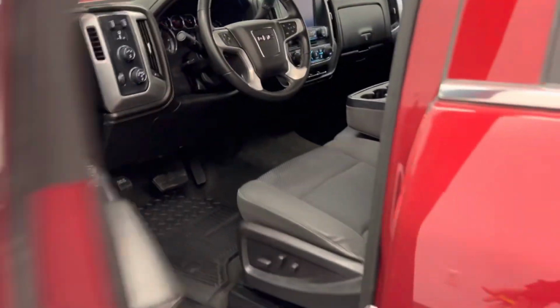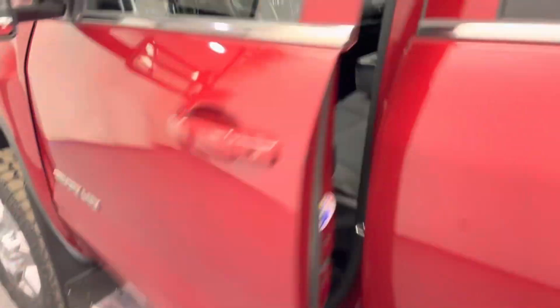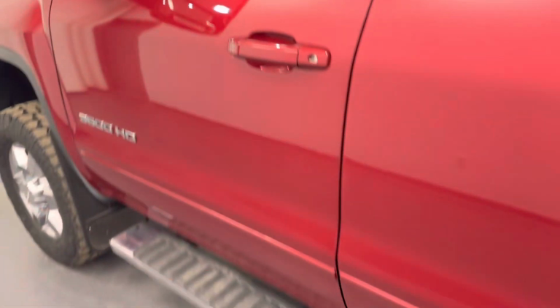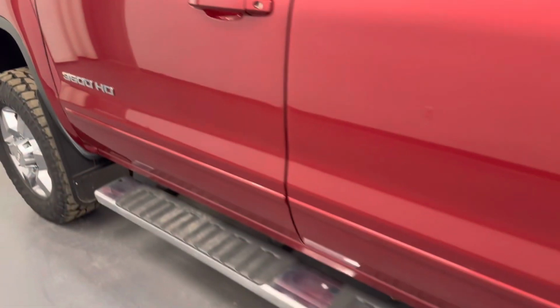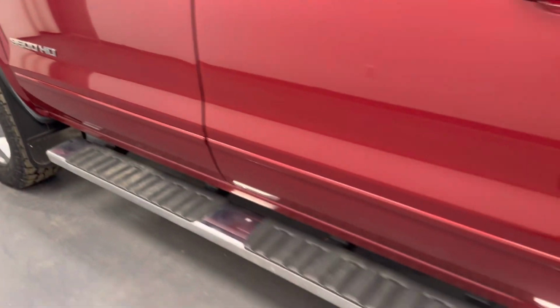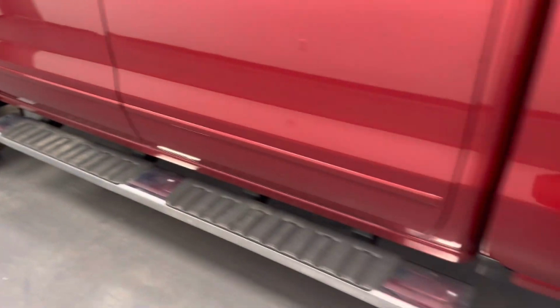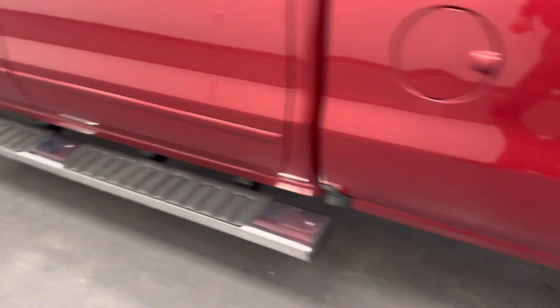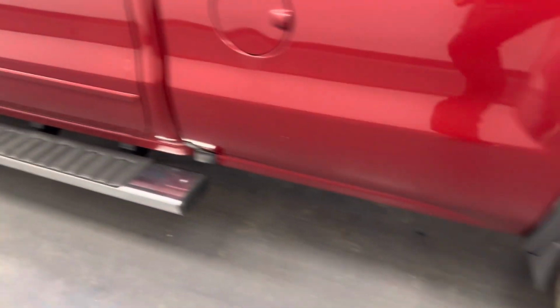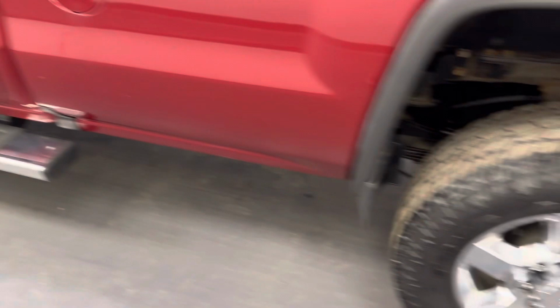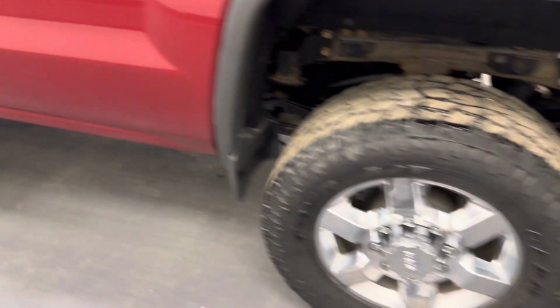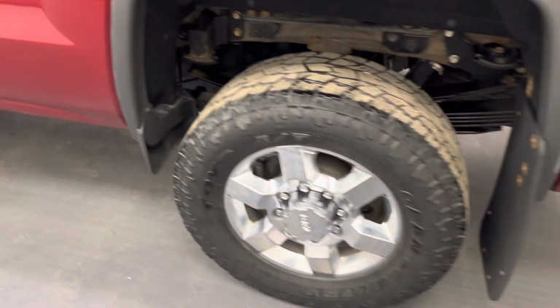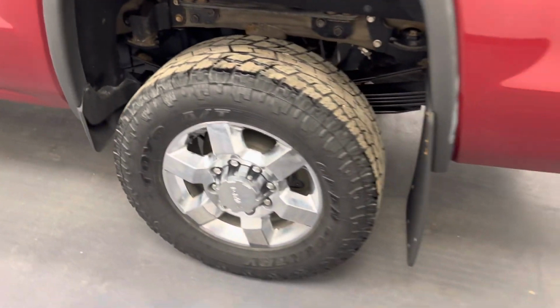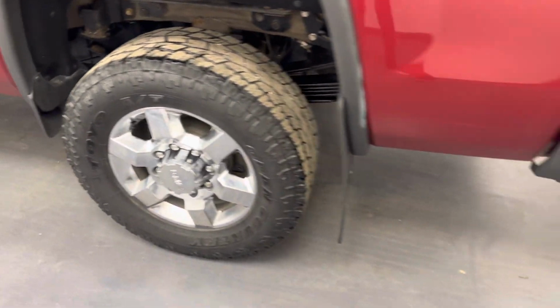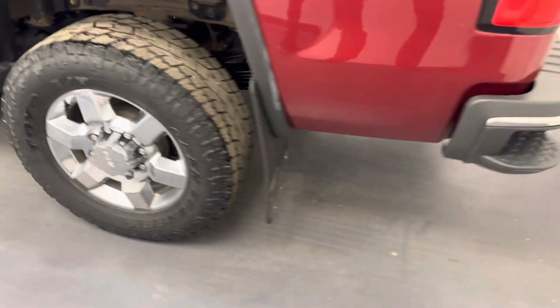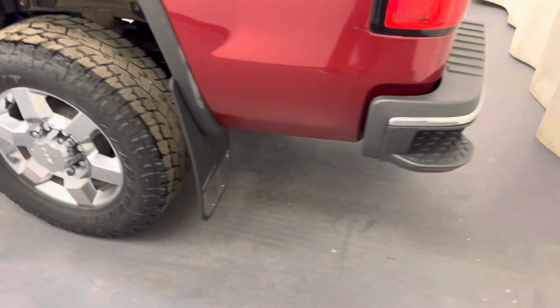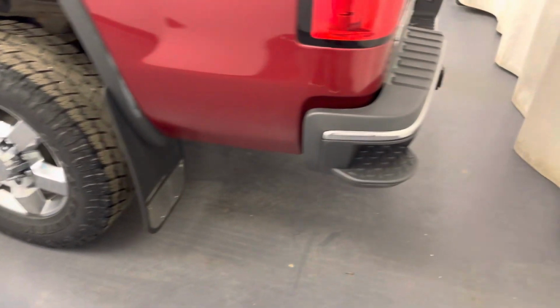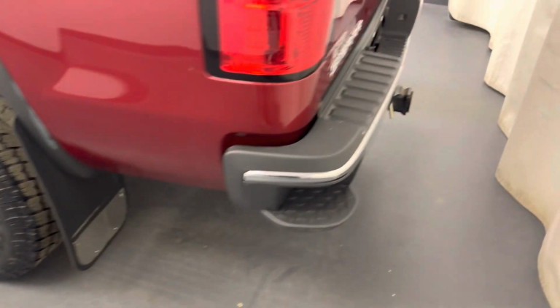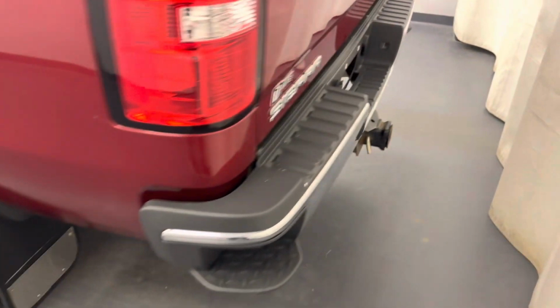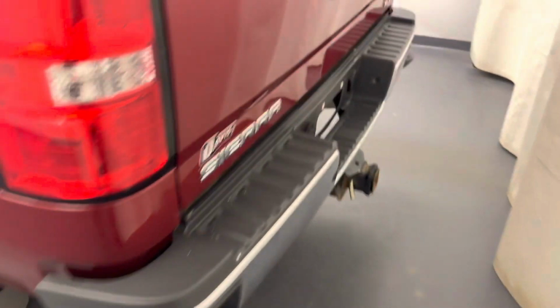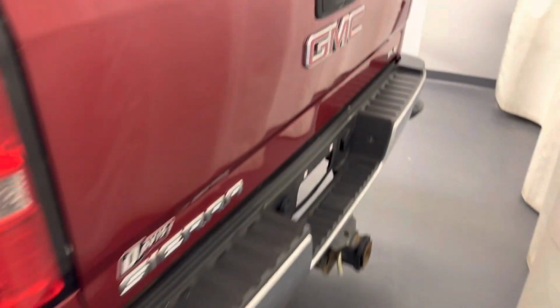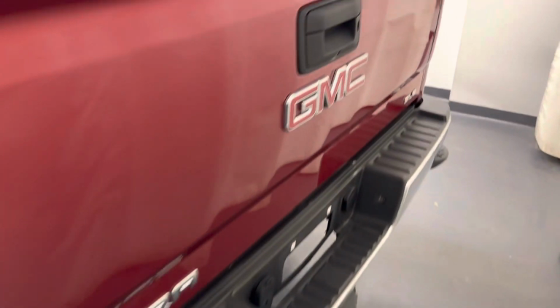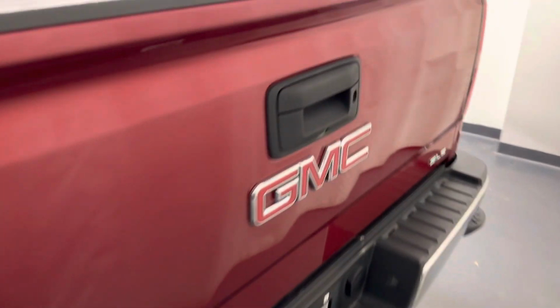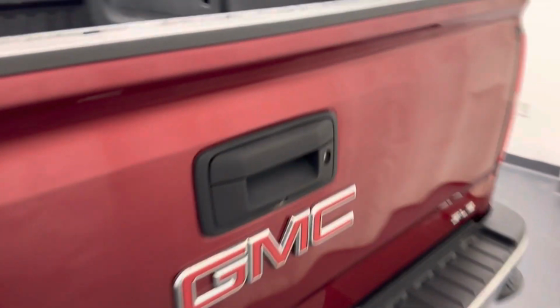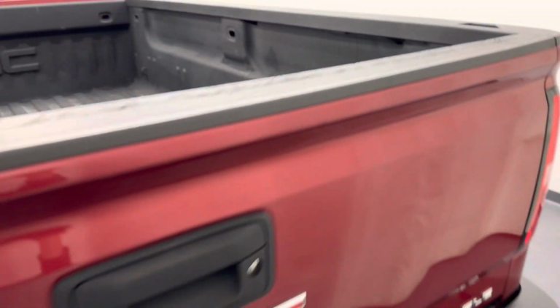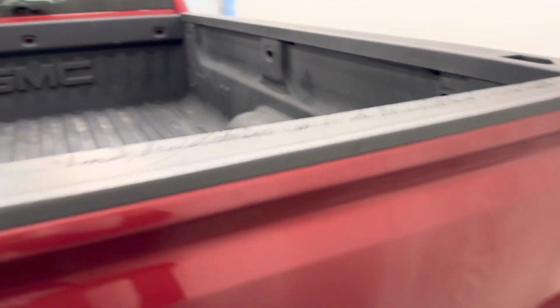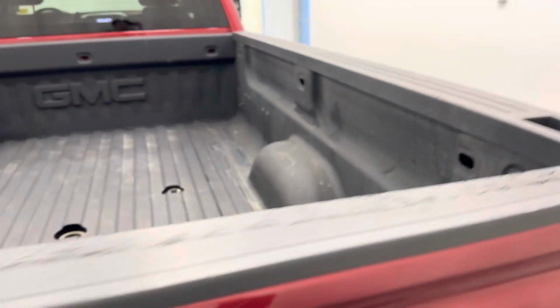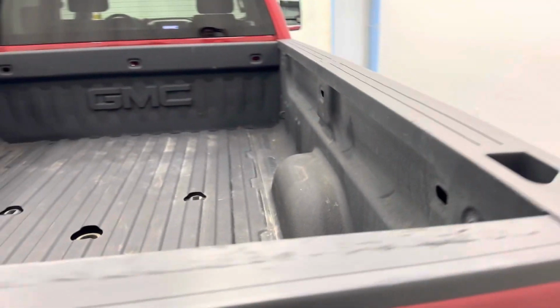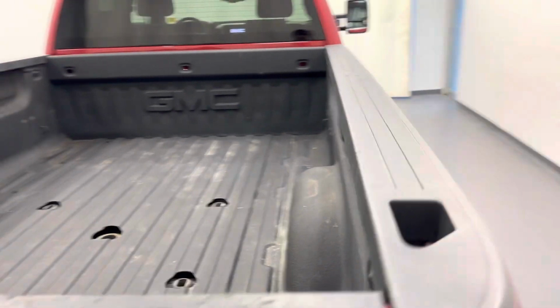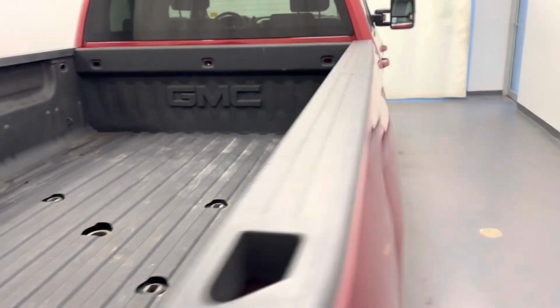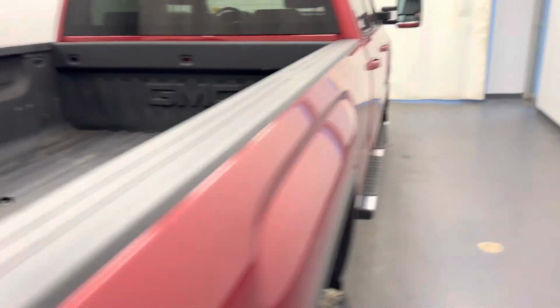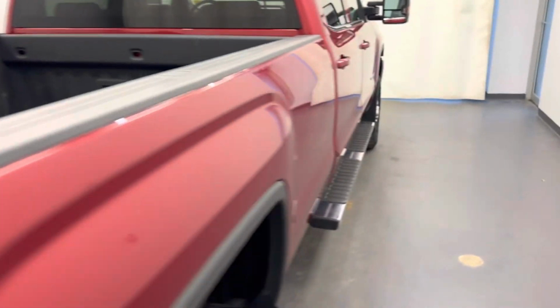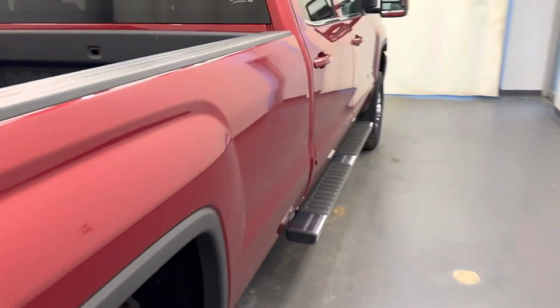Moving back out to the exterior, we have running boards, chrome alloy rims, mud flaps, tailgate step, backup camera, spray-on box liner and more cargo space.